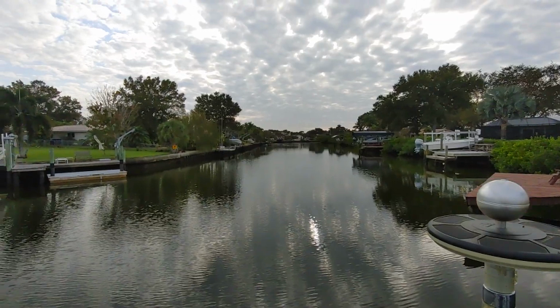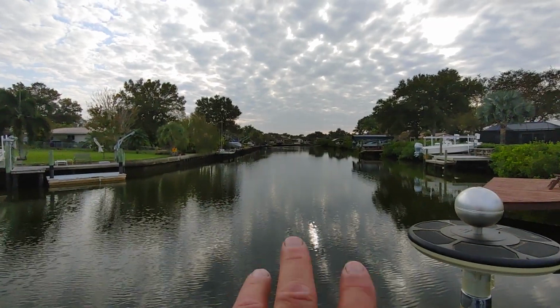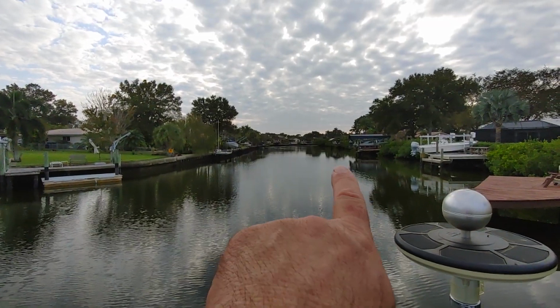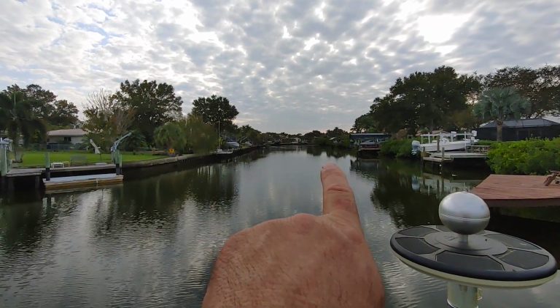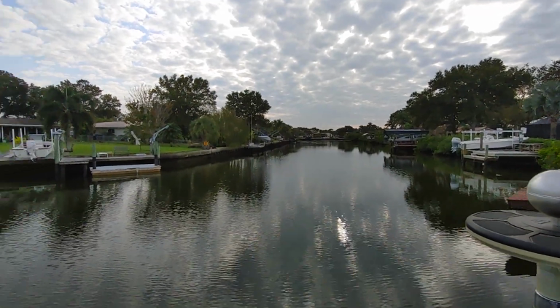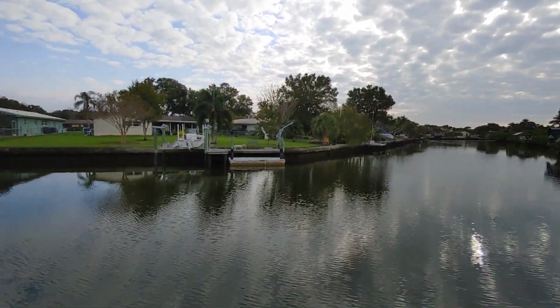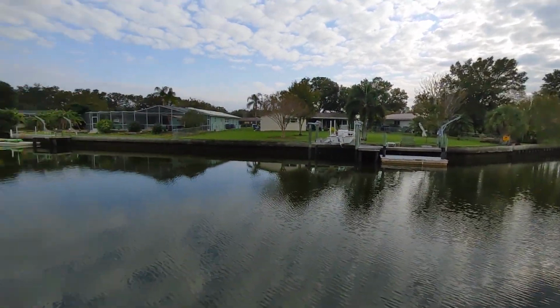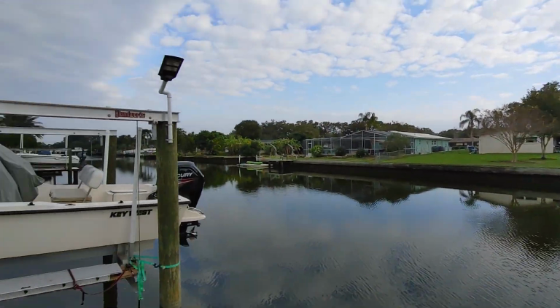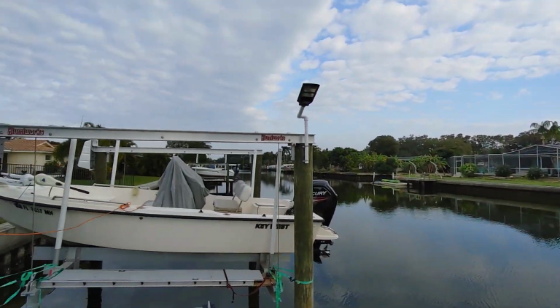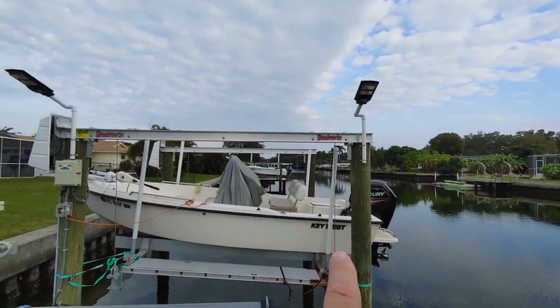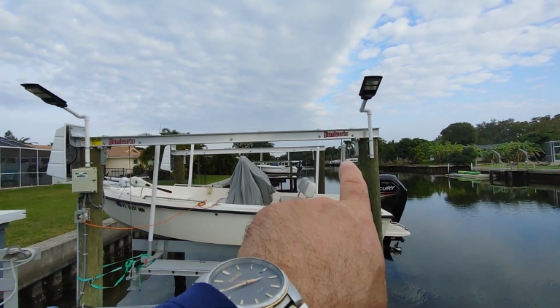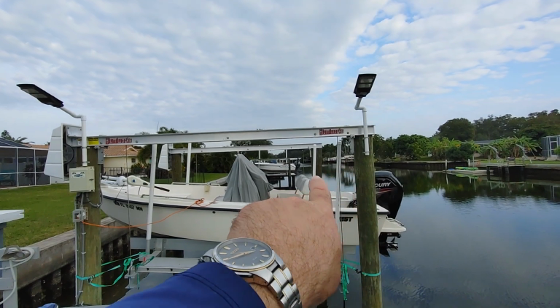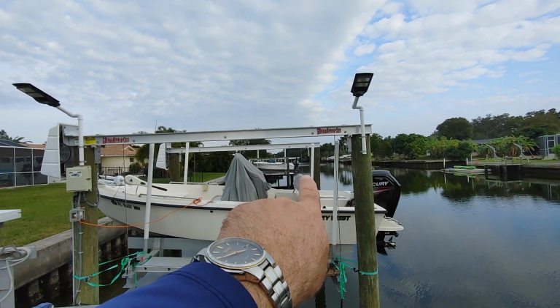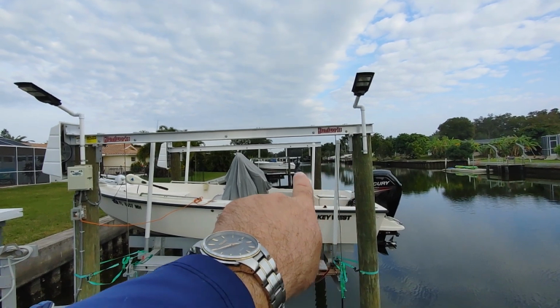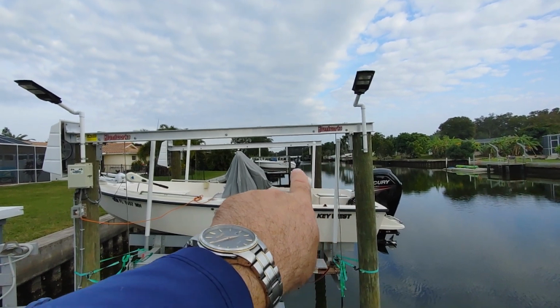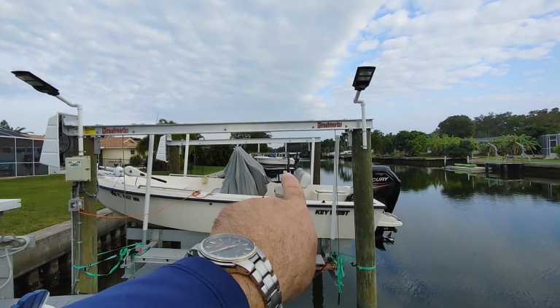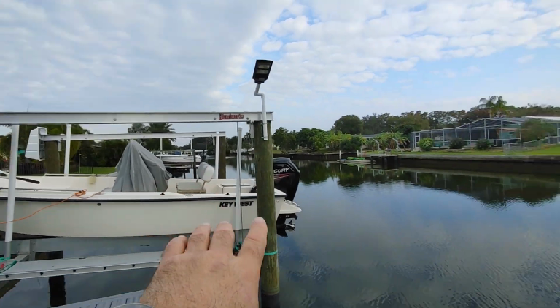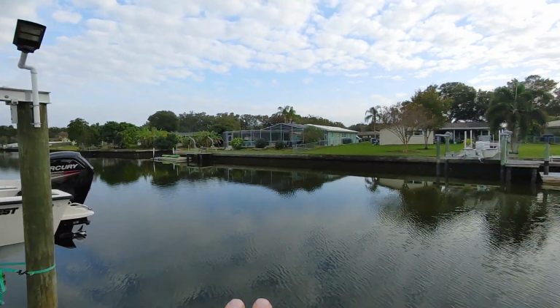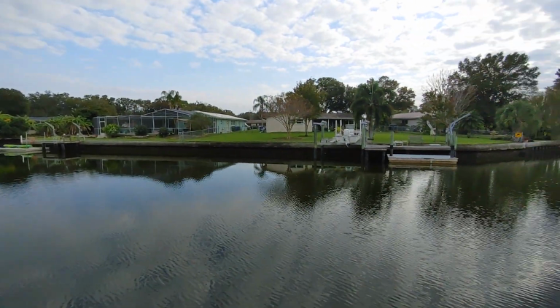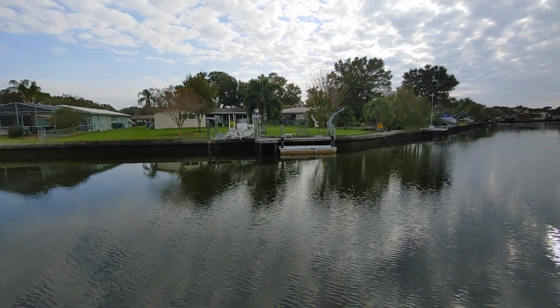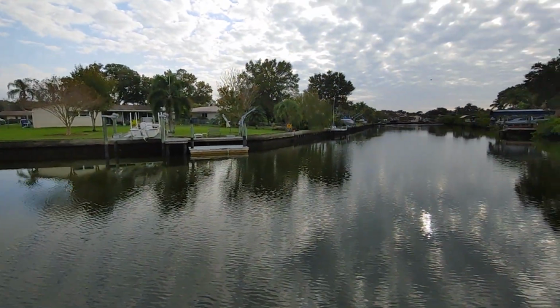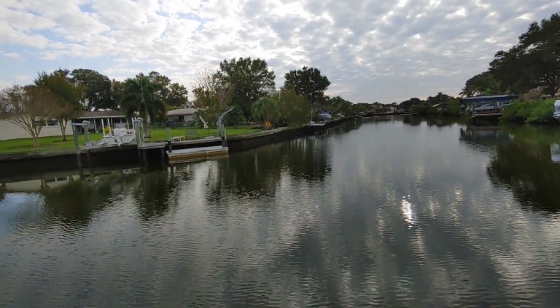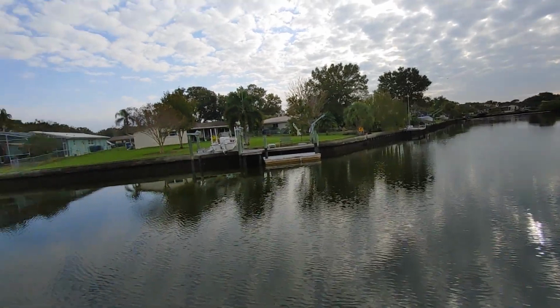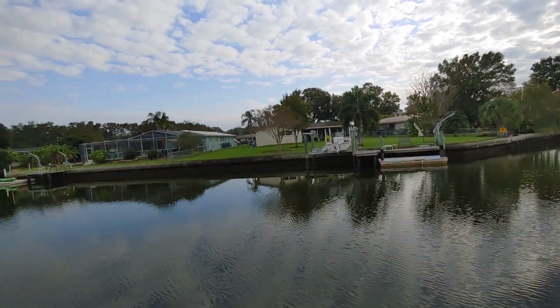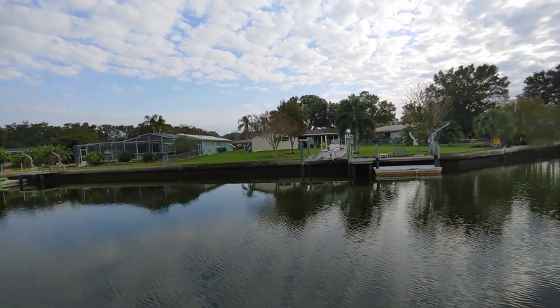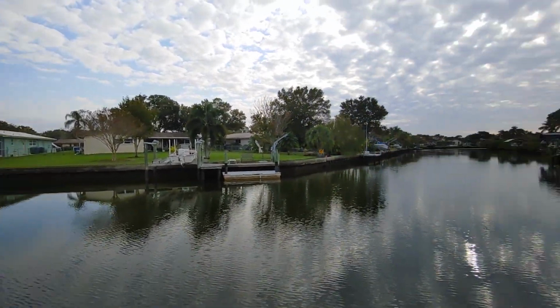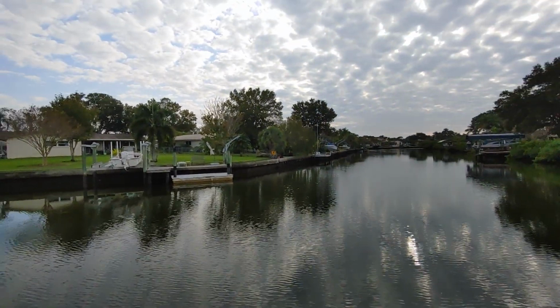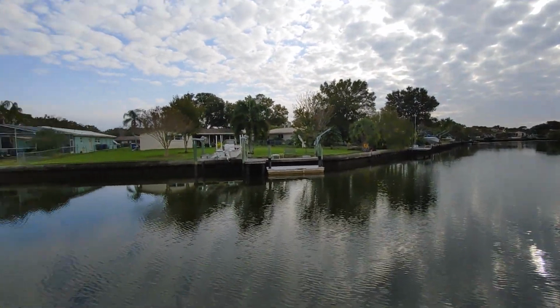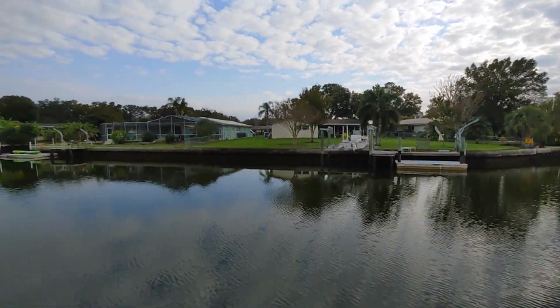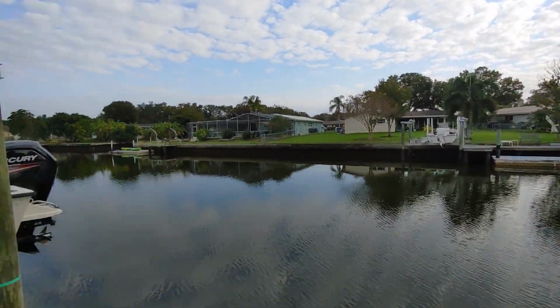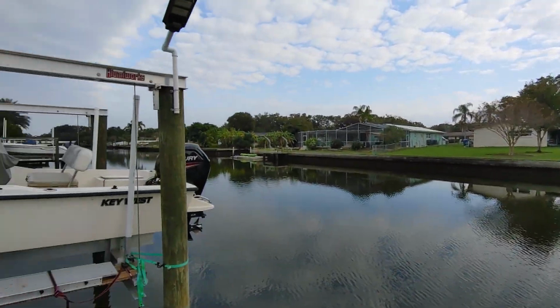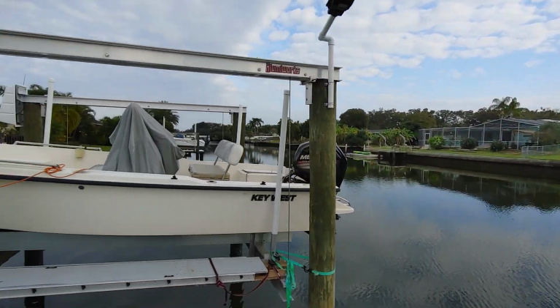You have the view going that way, and then that takes you out to the bay. This water is brackish here — a lot of activity, a lot of fish jumping. He says you see manatees and dolphins come through here all the time.